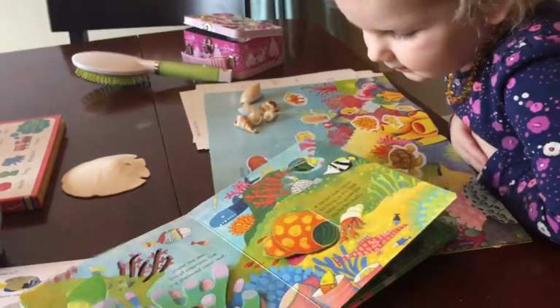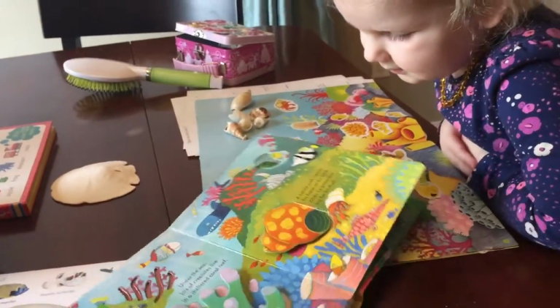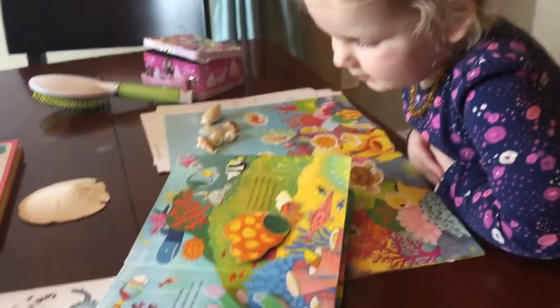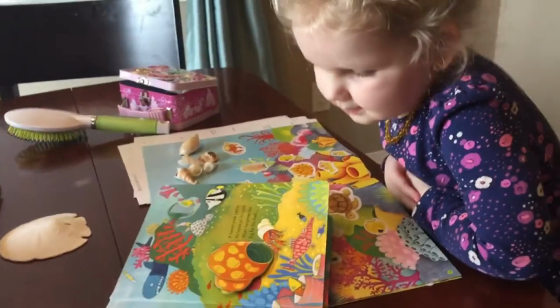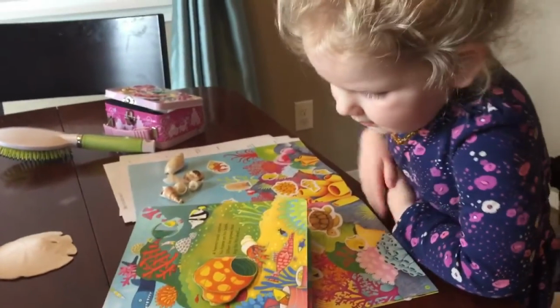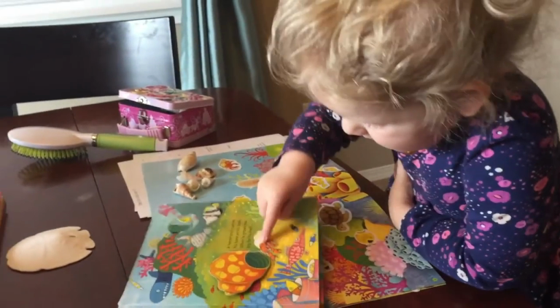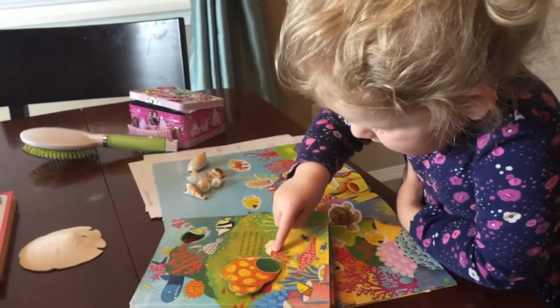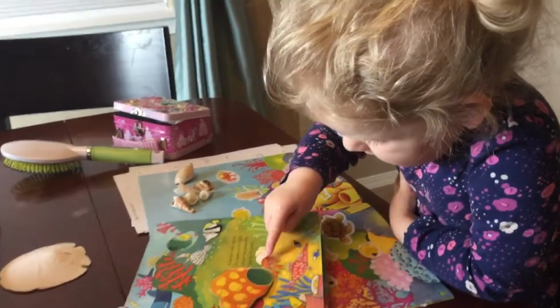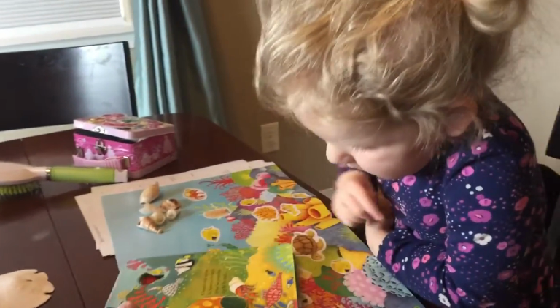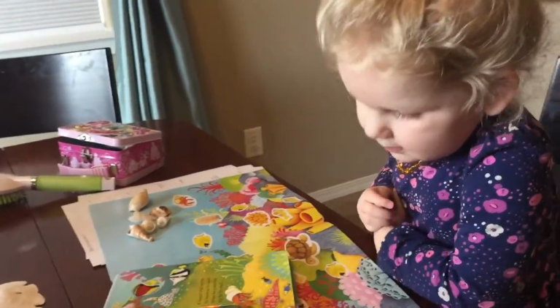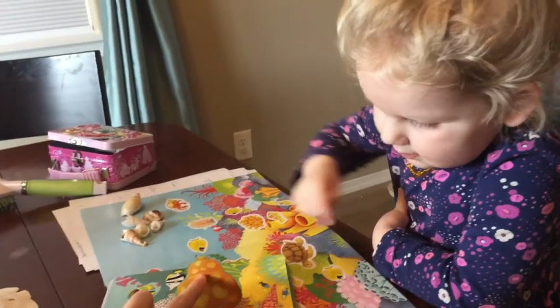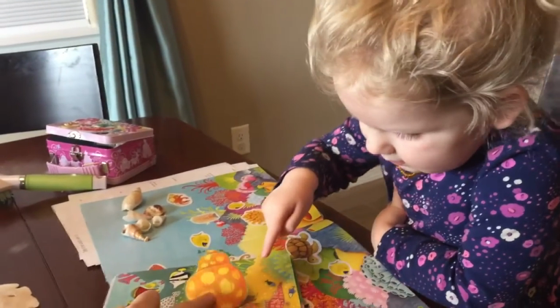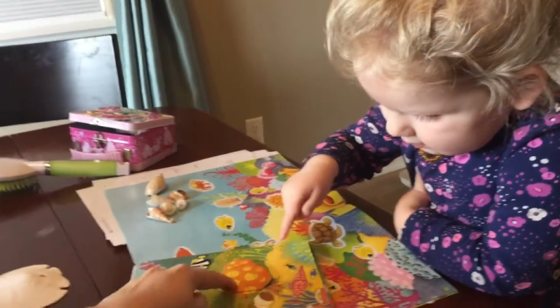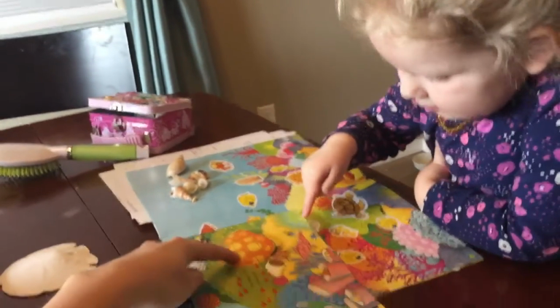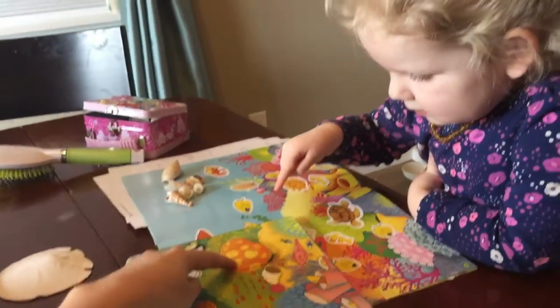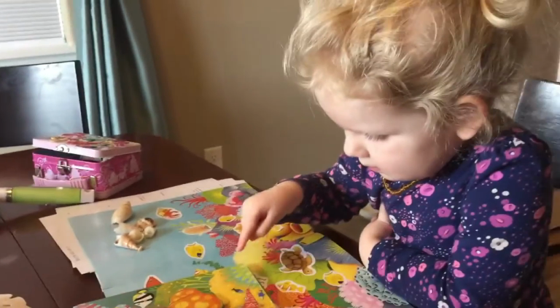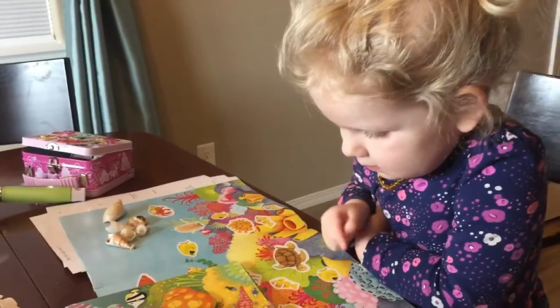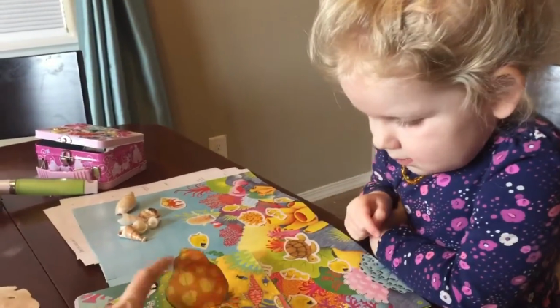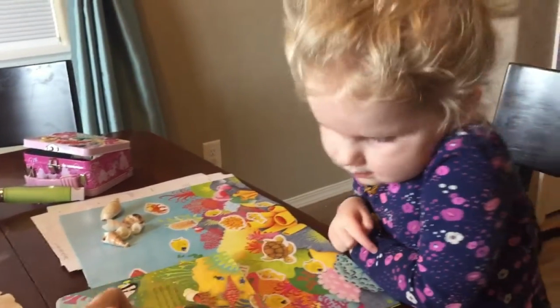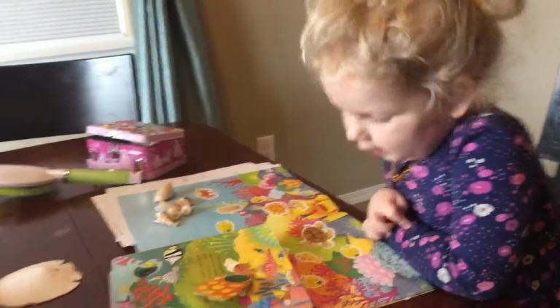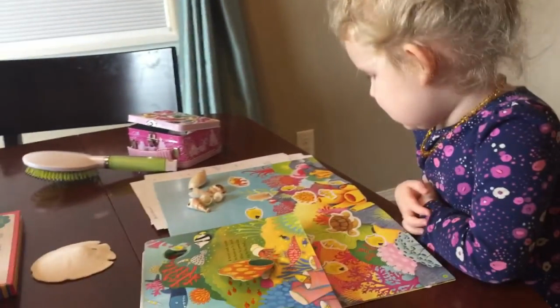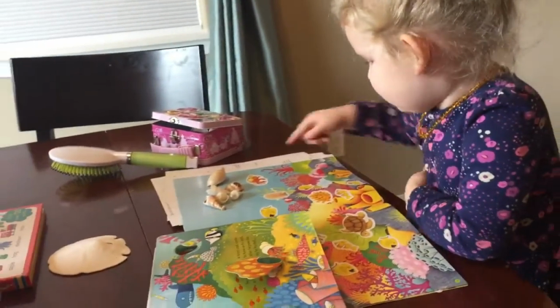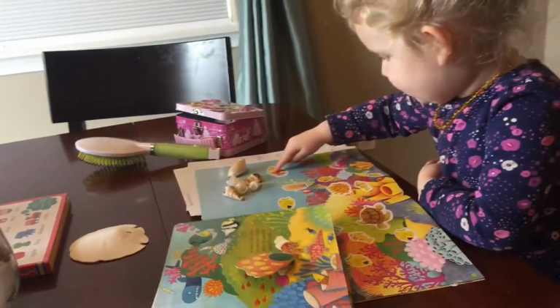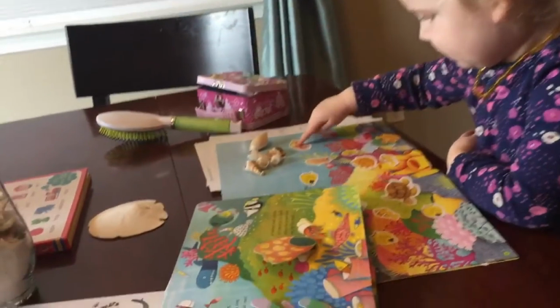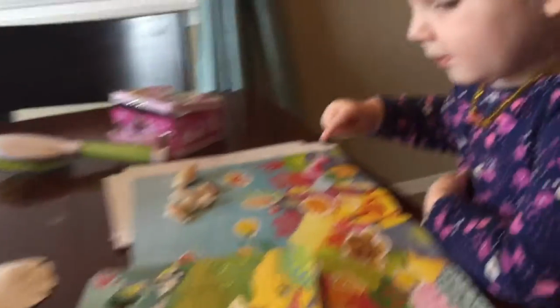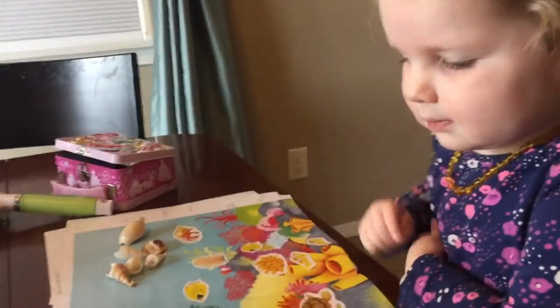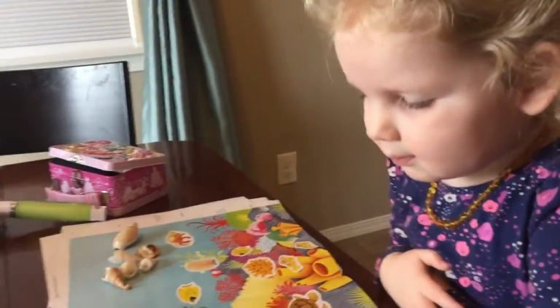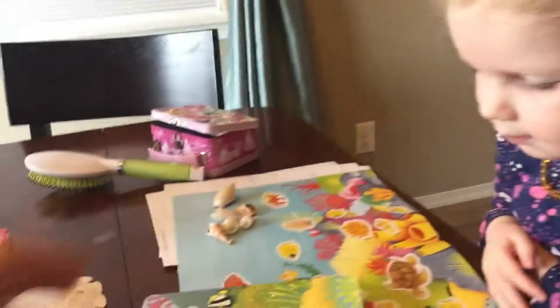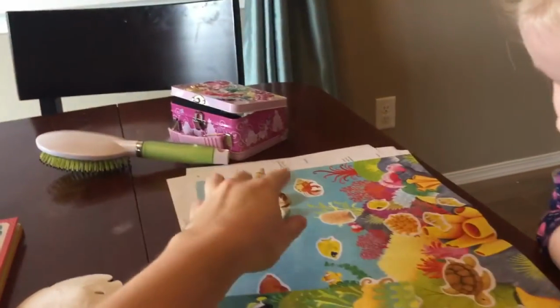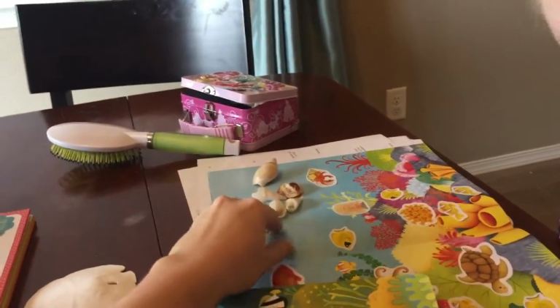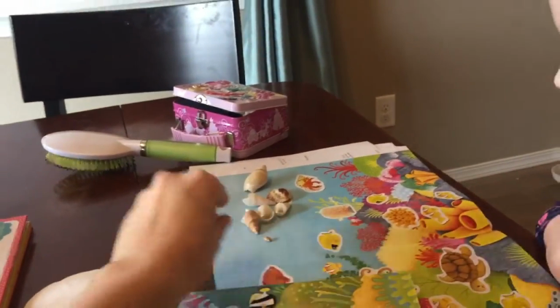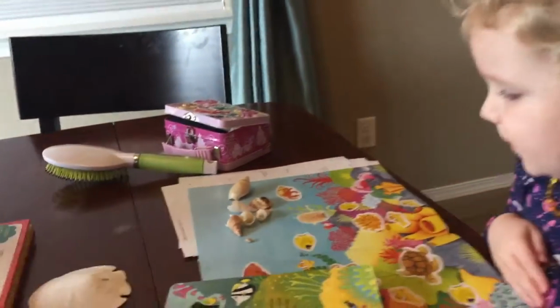And where's the hermit crab on that page, Libby? There he is. We learned that he has to move to a bigger shell for a bigger home when he's growing. And then we got out some other shells that Mommy had.